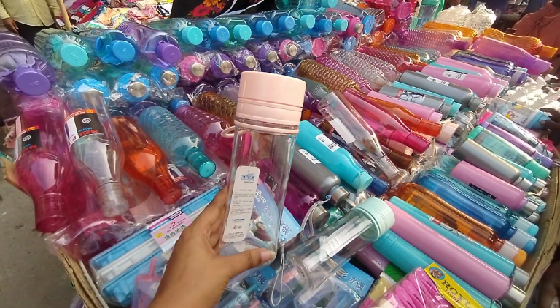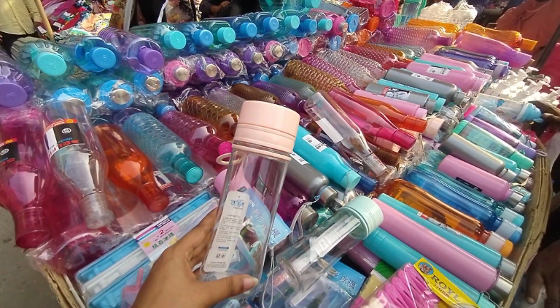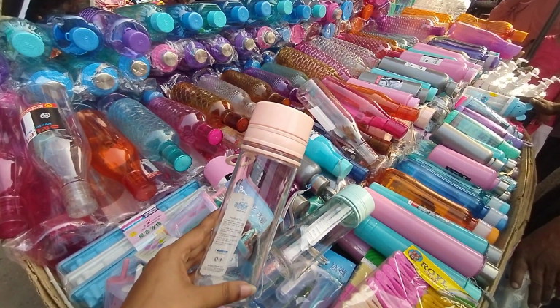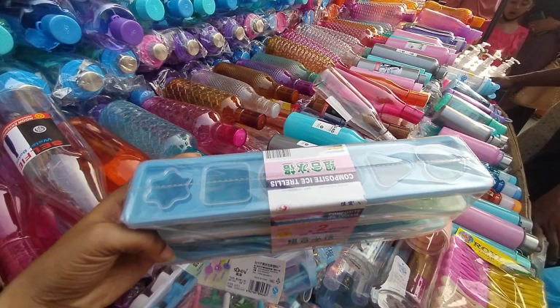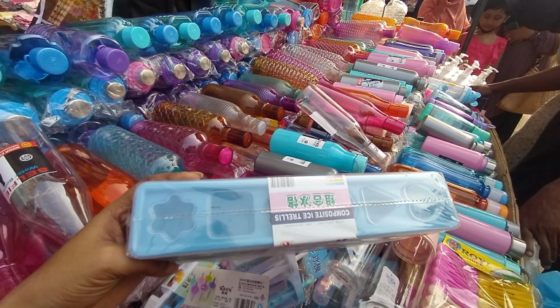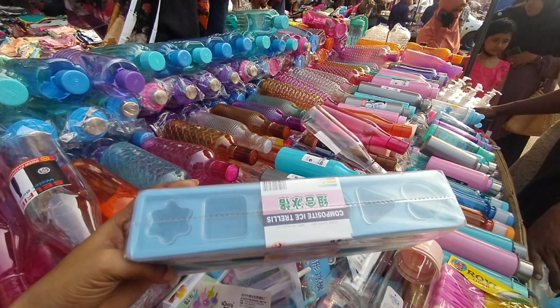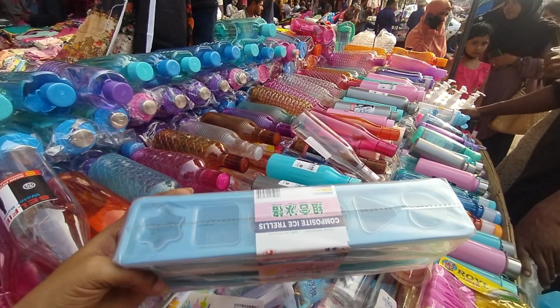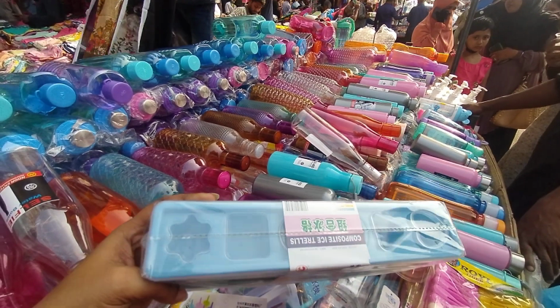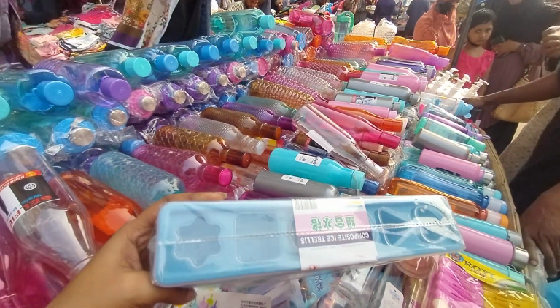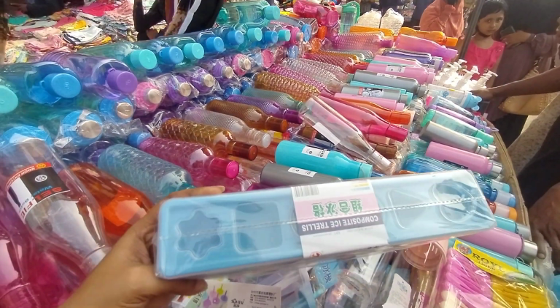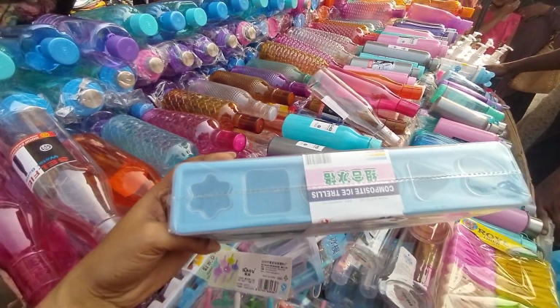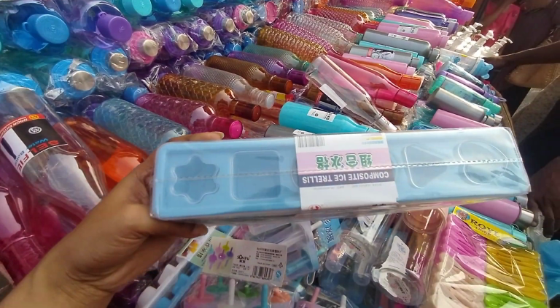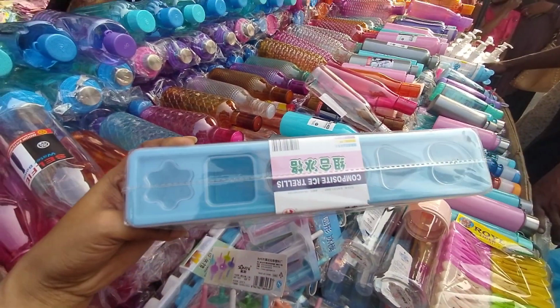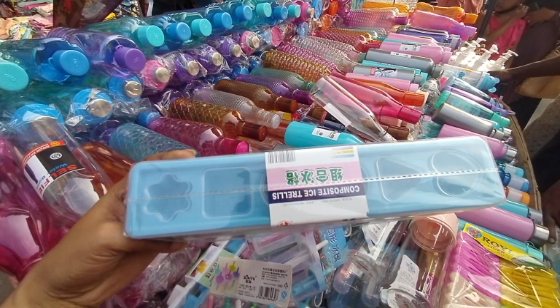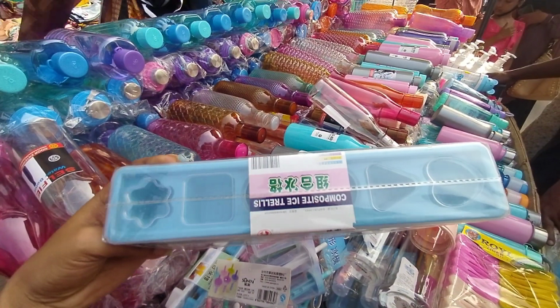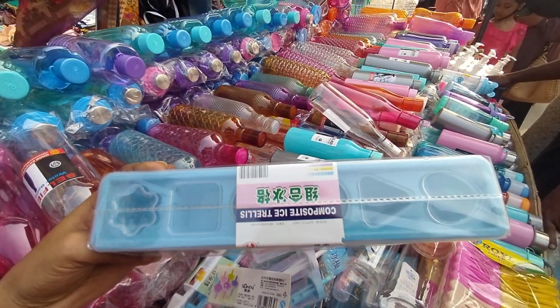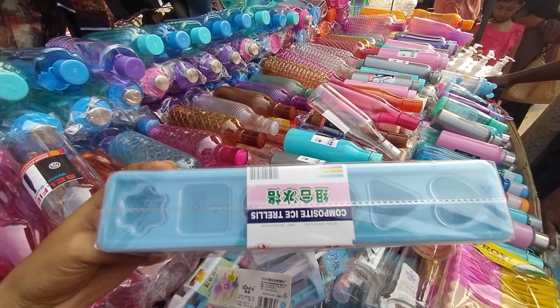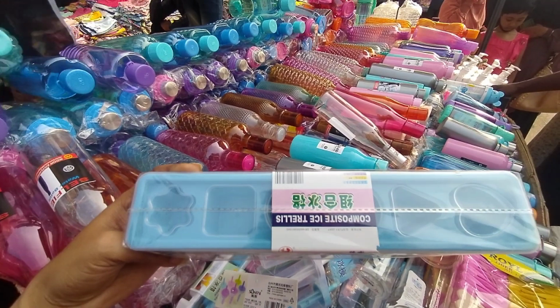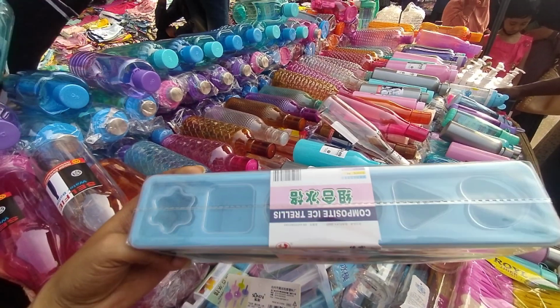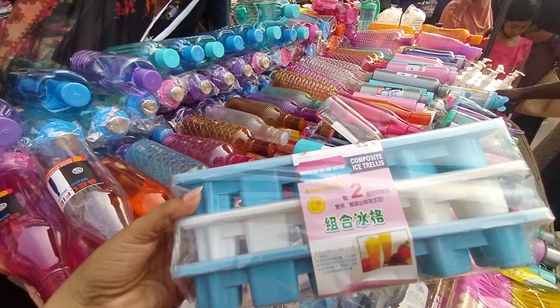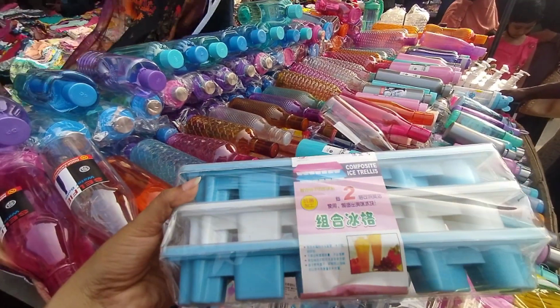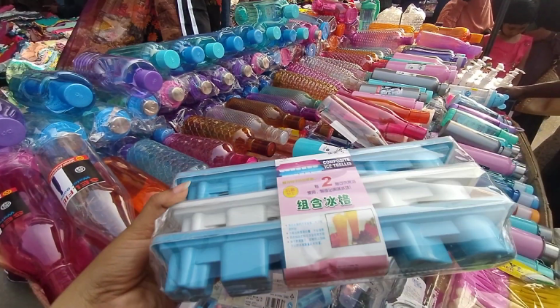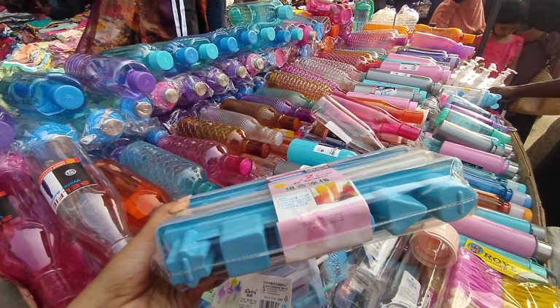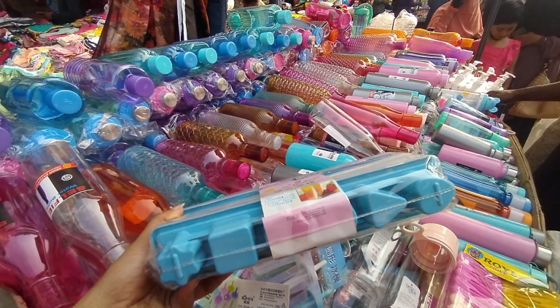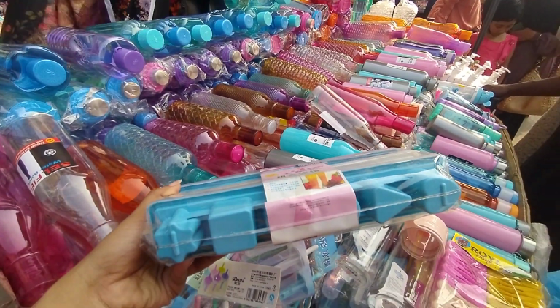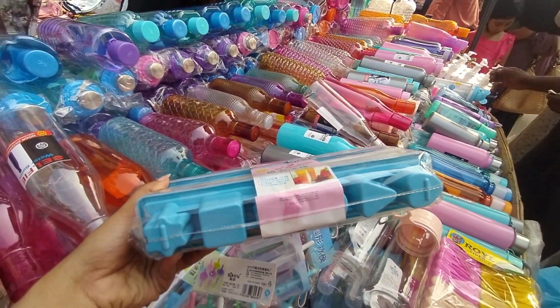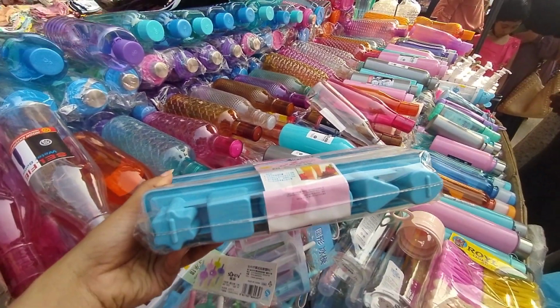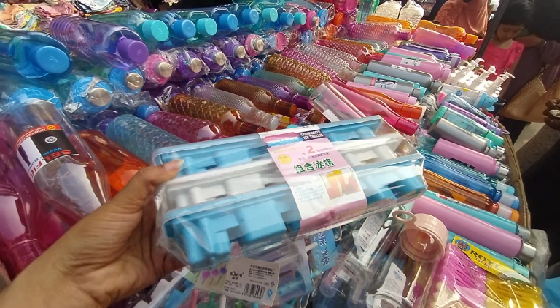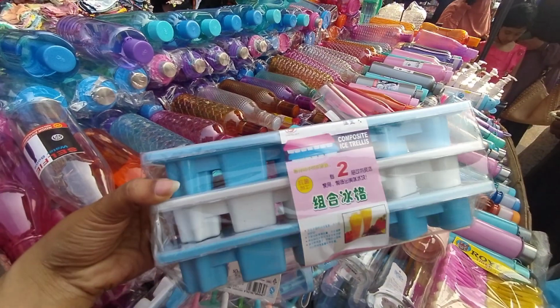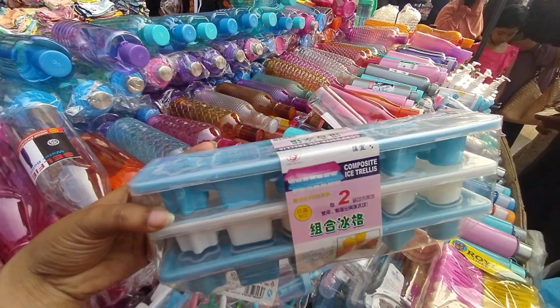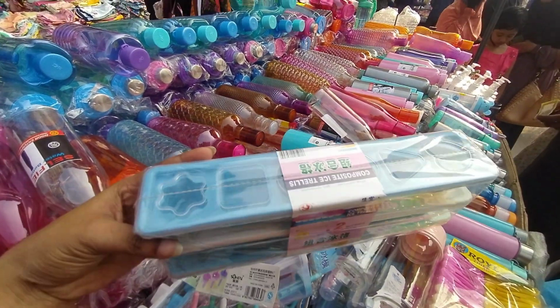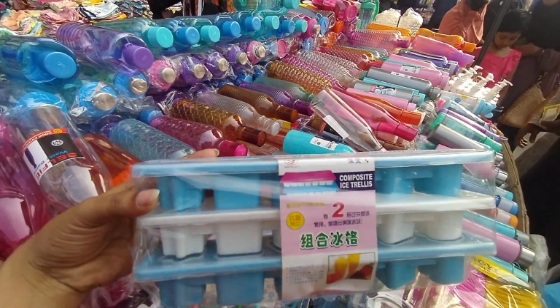I'm going to drink the ice tray. I'll show you how the shape is. It's very nice. It forms a very beautiful shape. It's very unique and it's shaped.